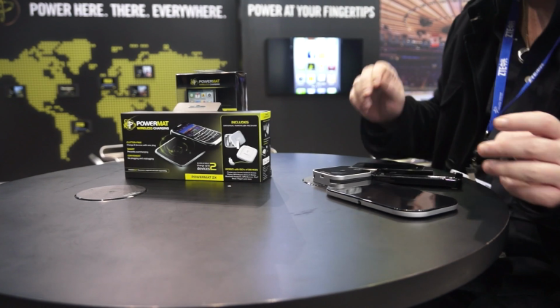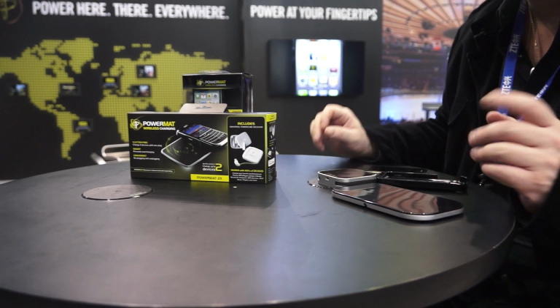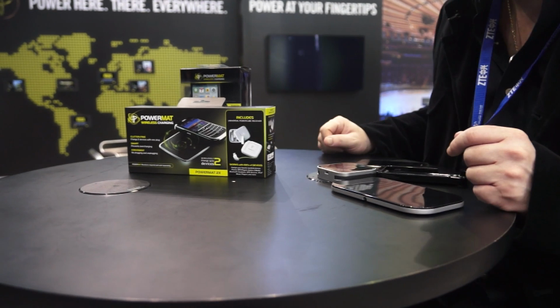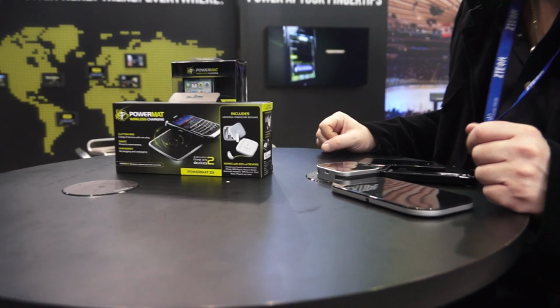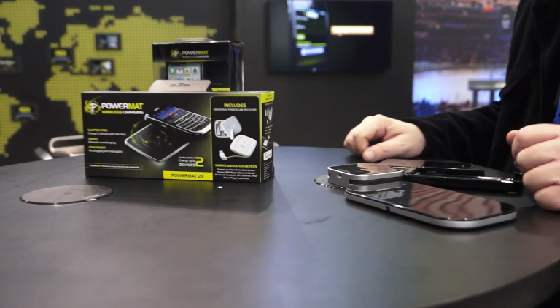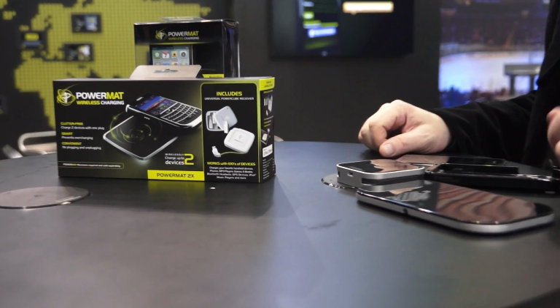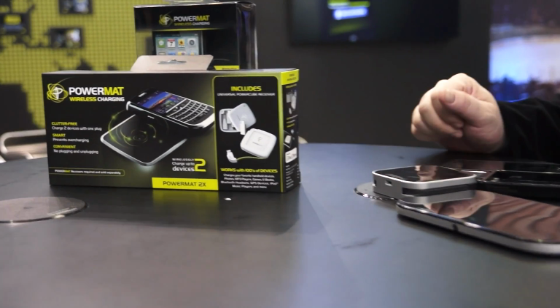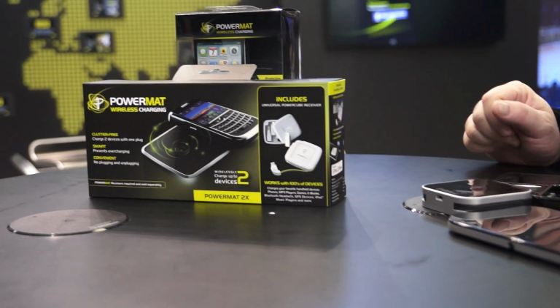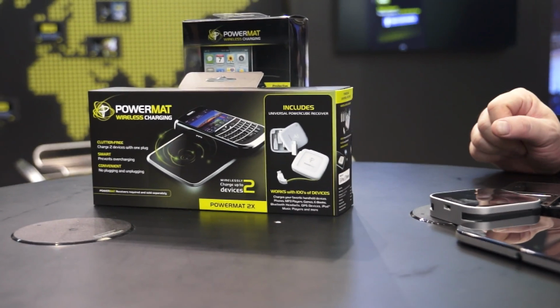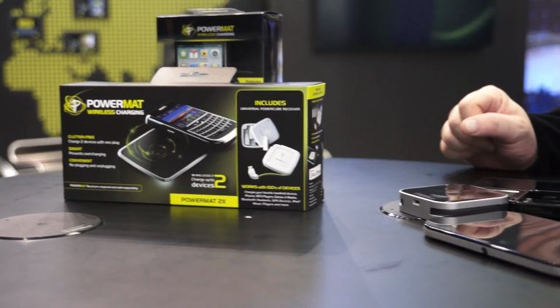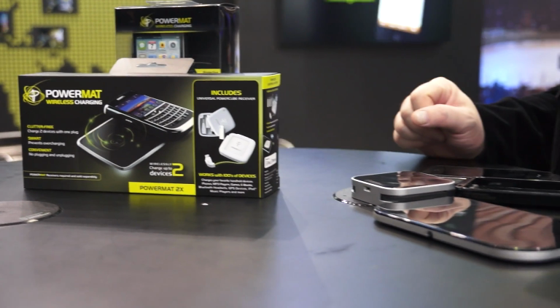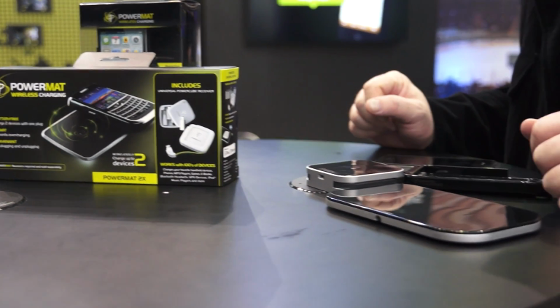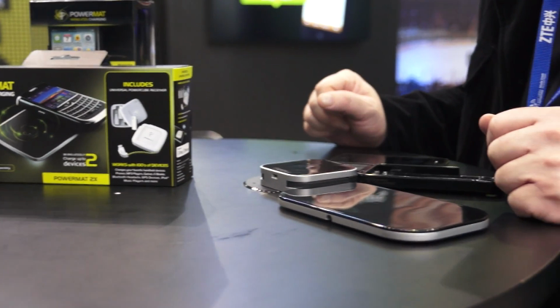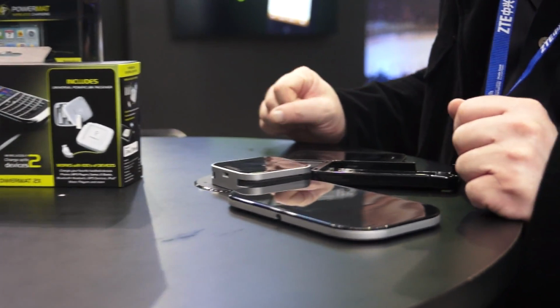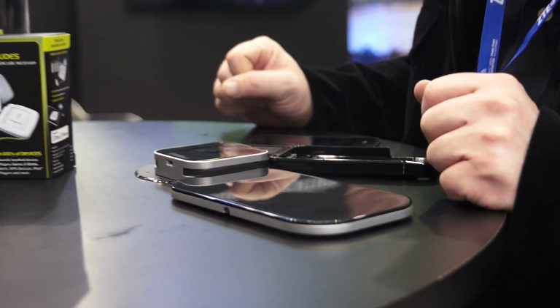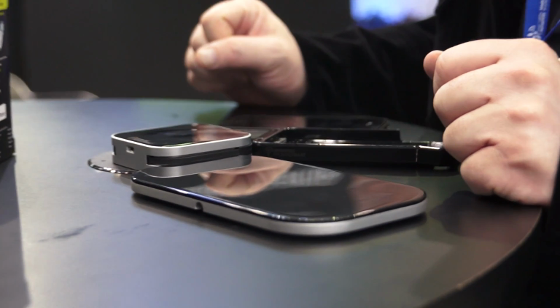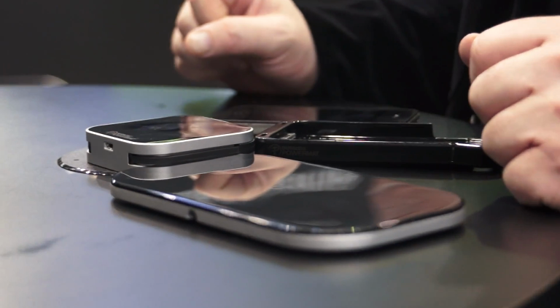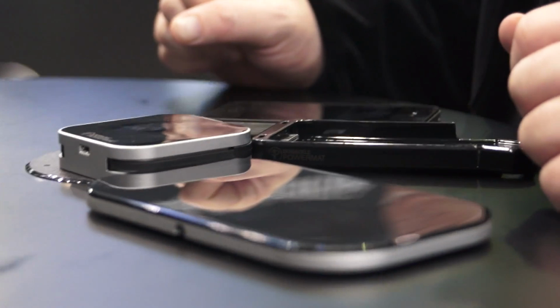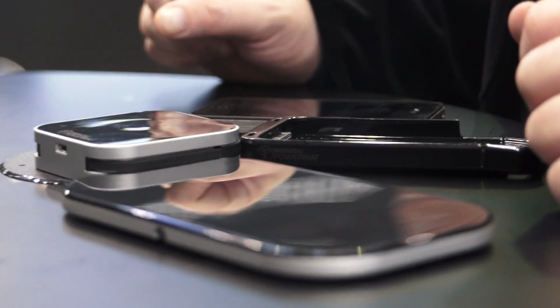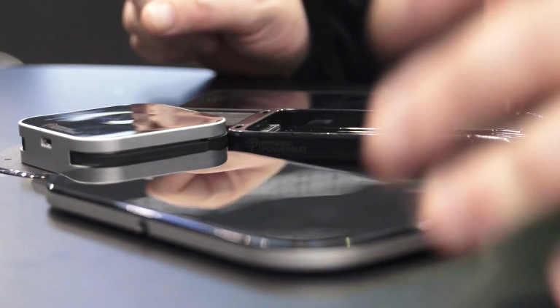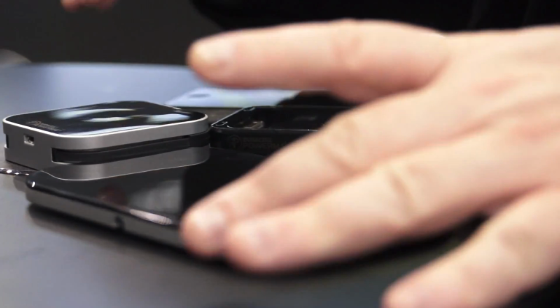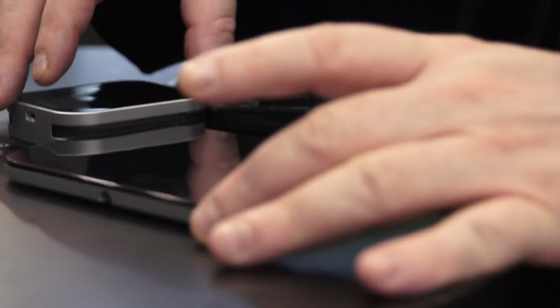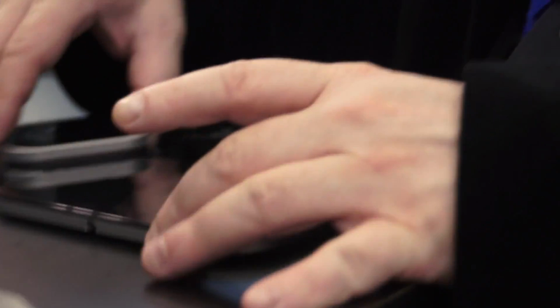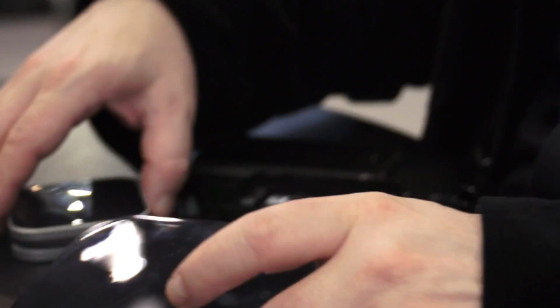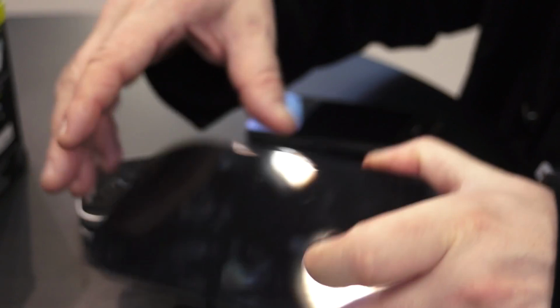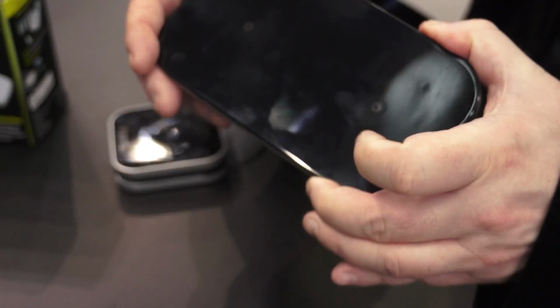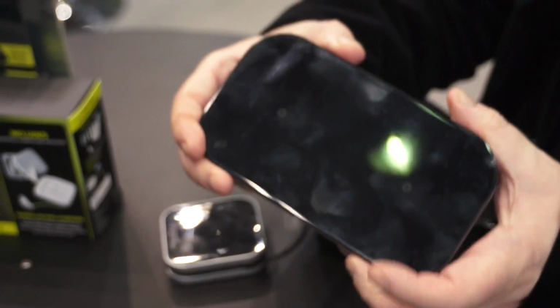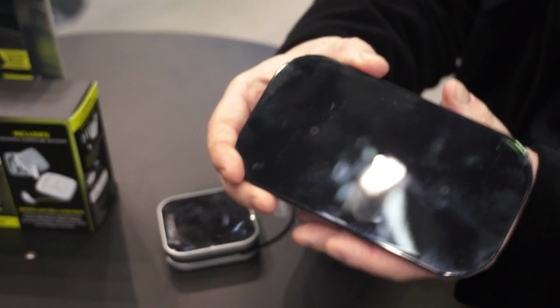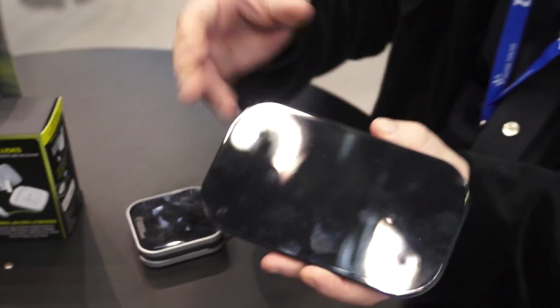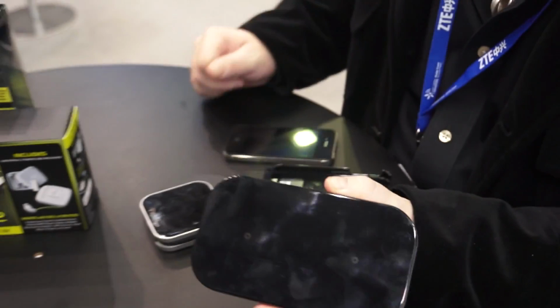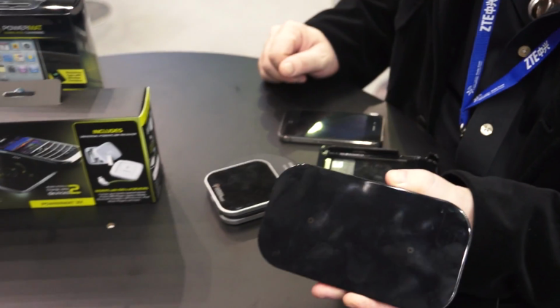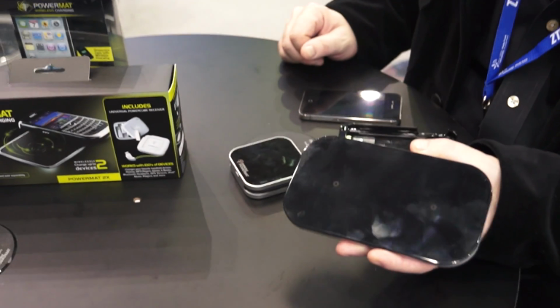Hi, welcome to Duracell Power Mat where we're dedicated to keeping your iPhone, BlackBerry, and all your other wireless devices charged so that you'll never run out of power. These are our current products. This is a two-position mat which needs to be plugged into the wall in one place.